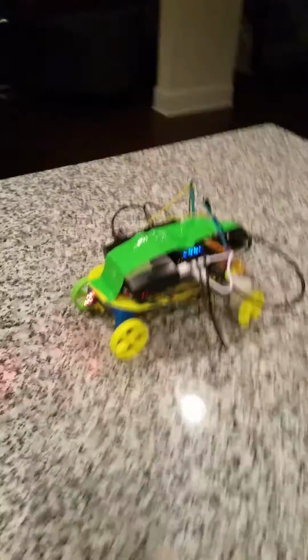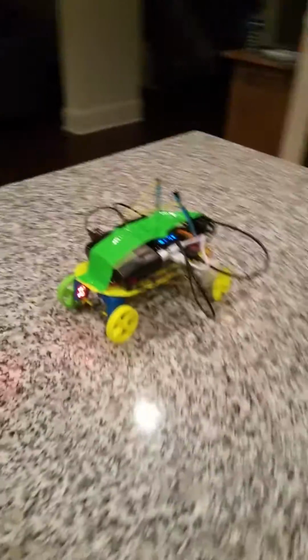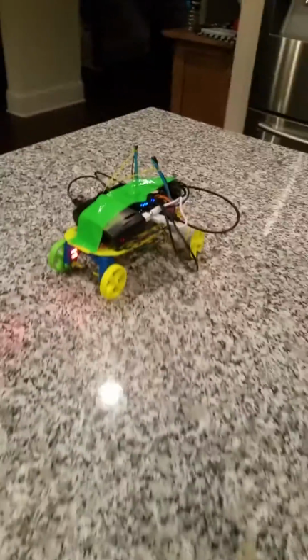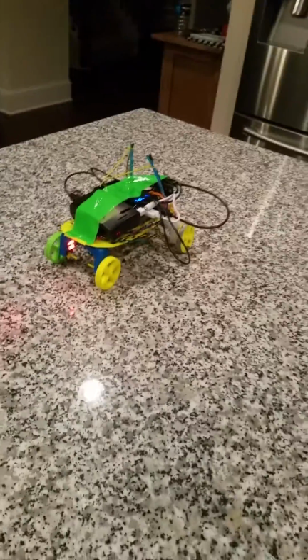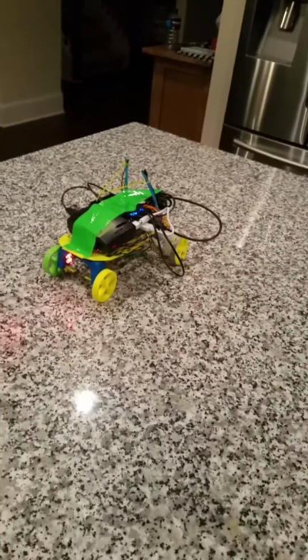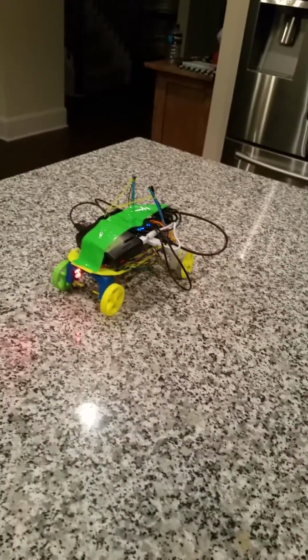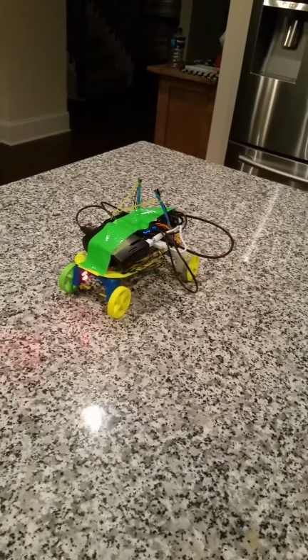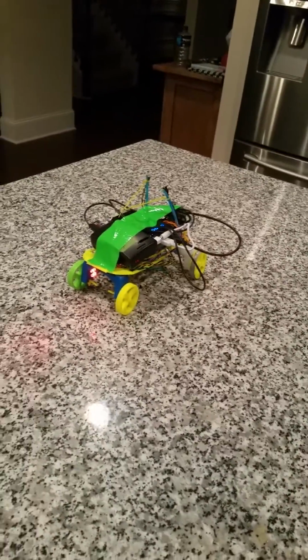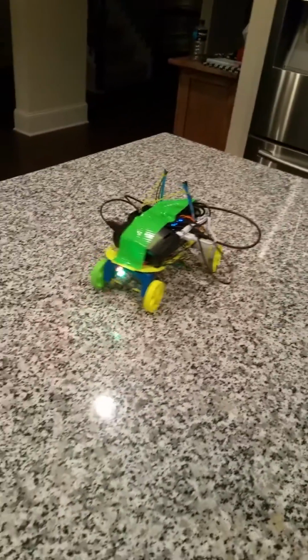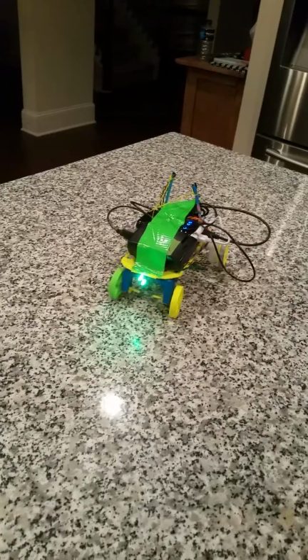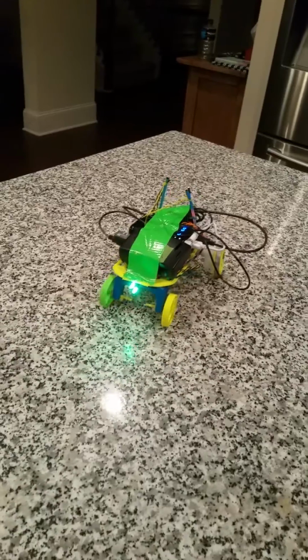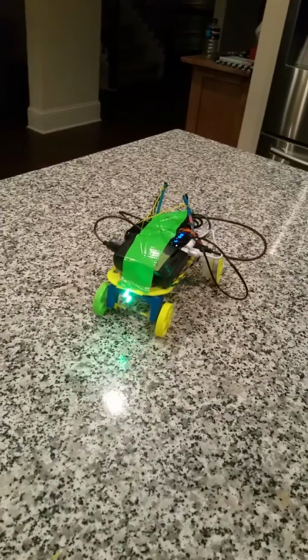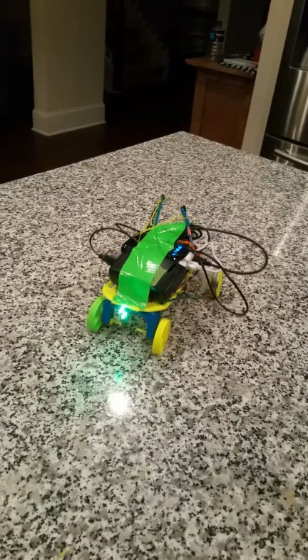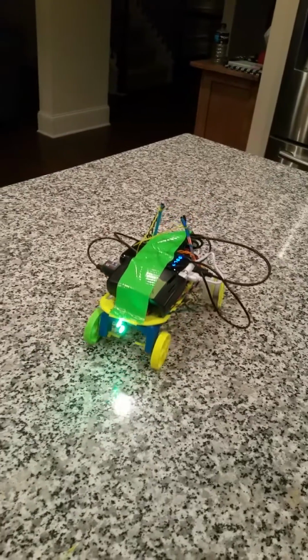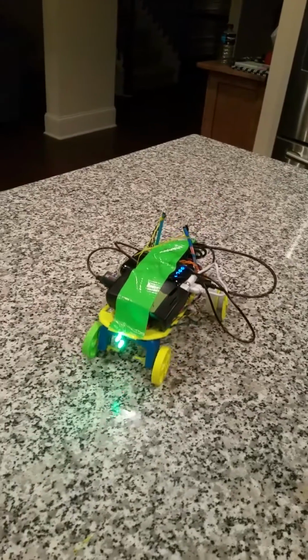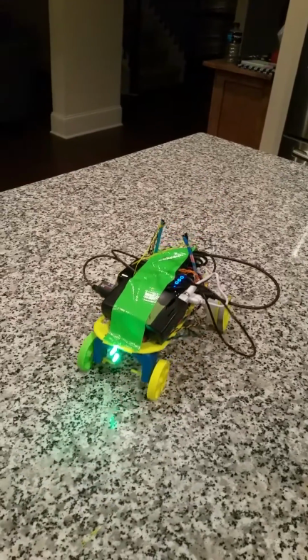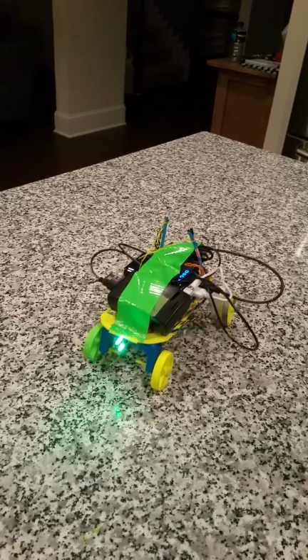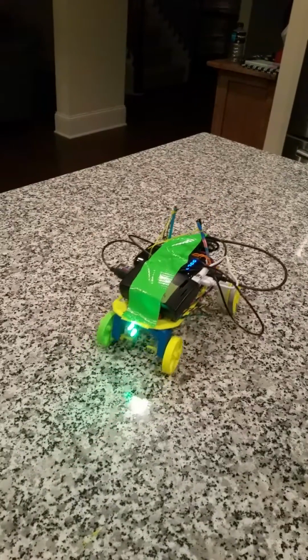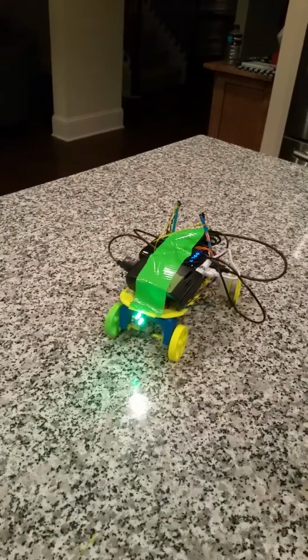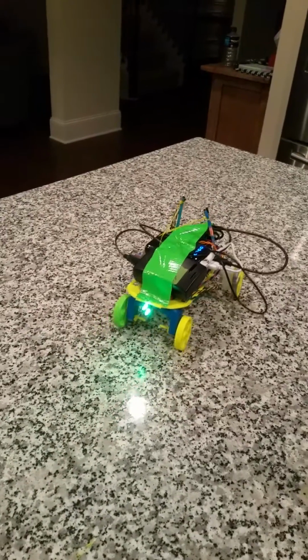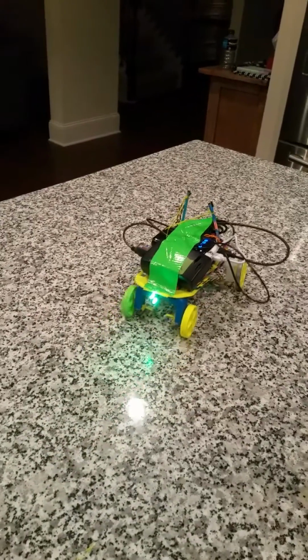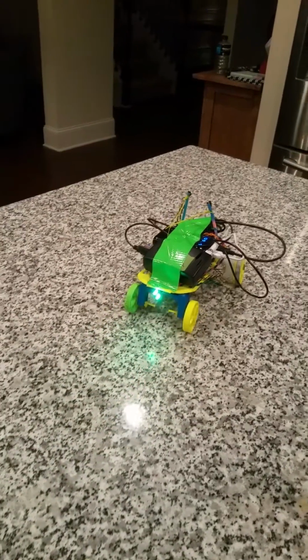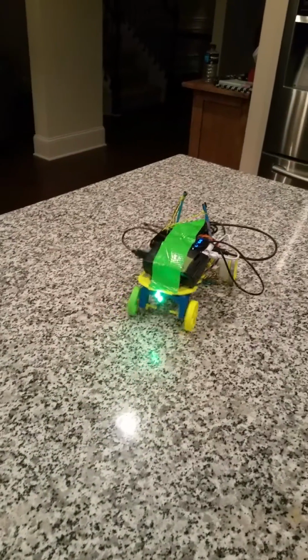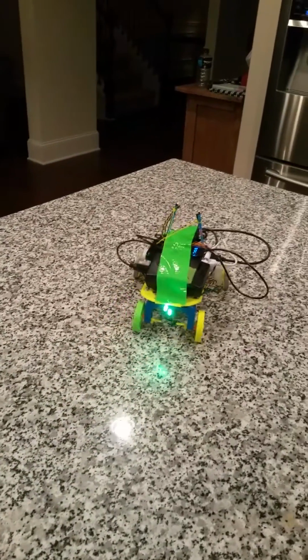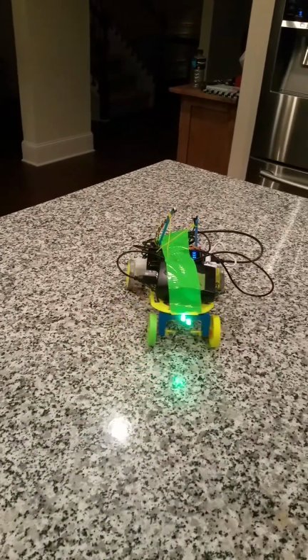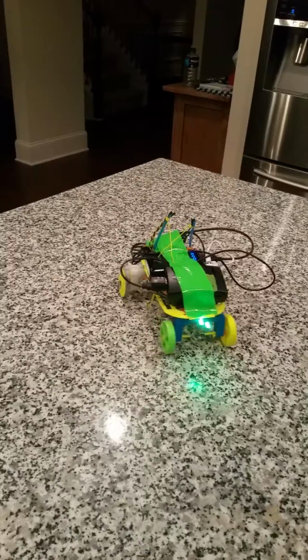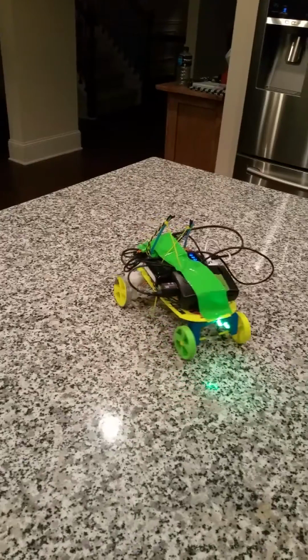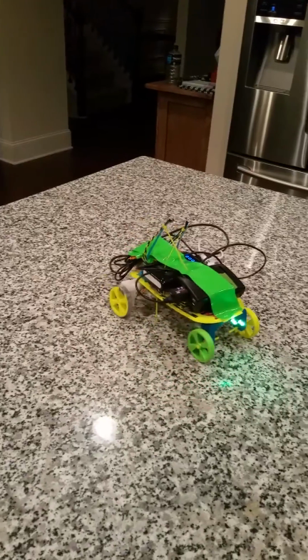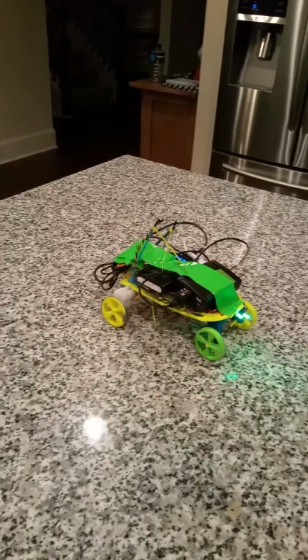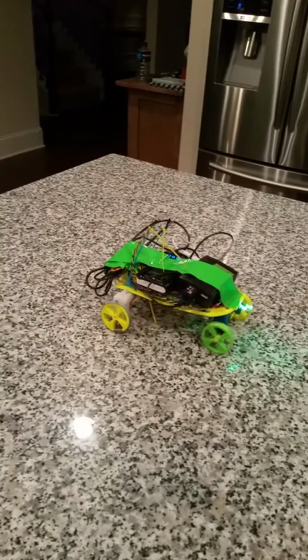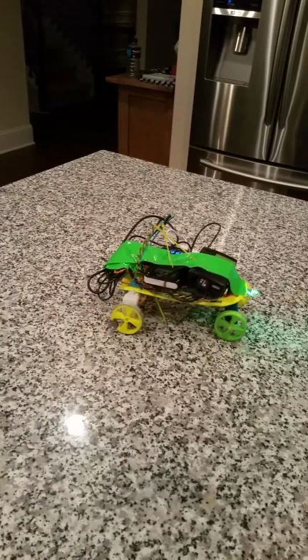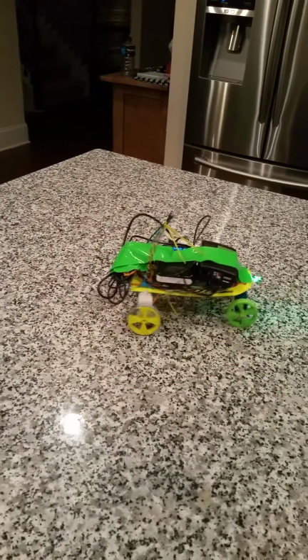The parts are all 3D printed and the Hummingbird kit comes with the motors and the LEDs.